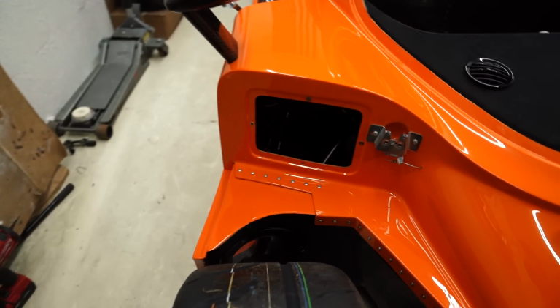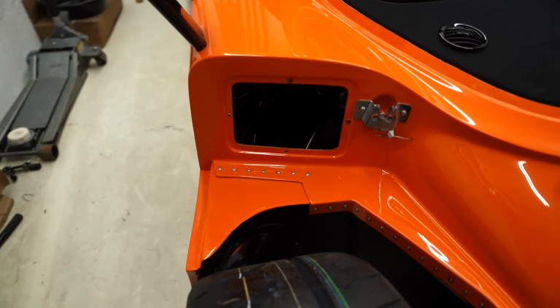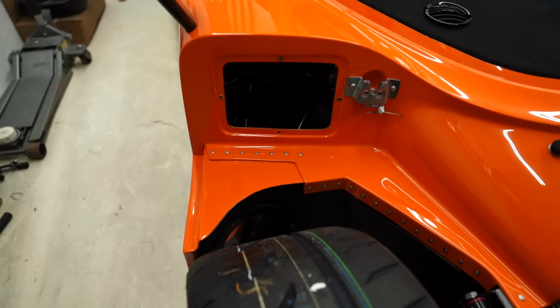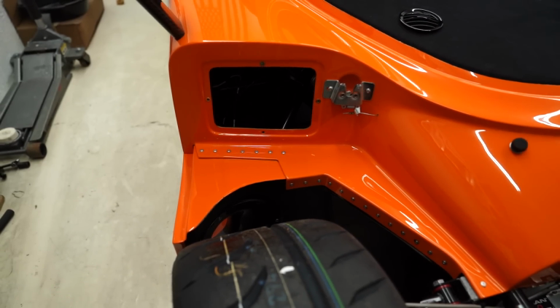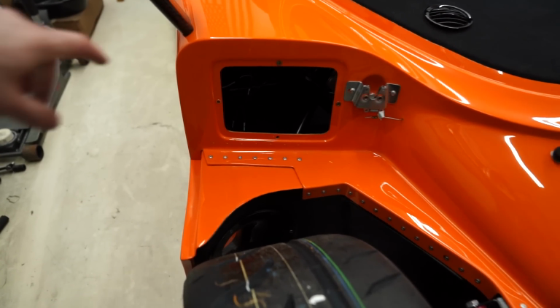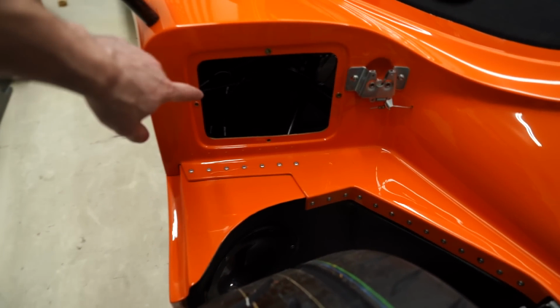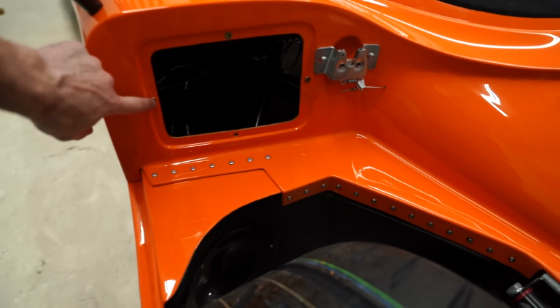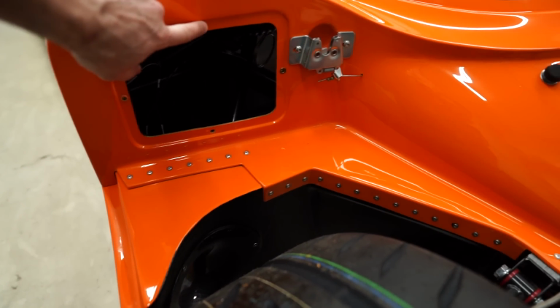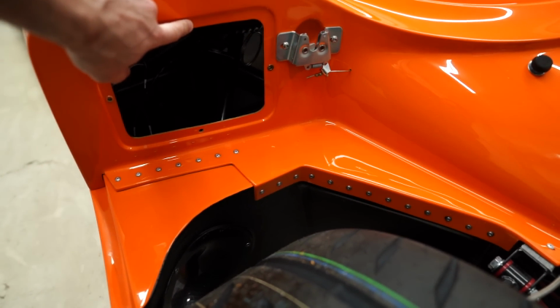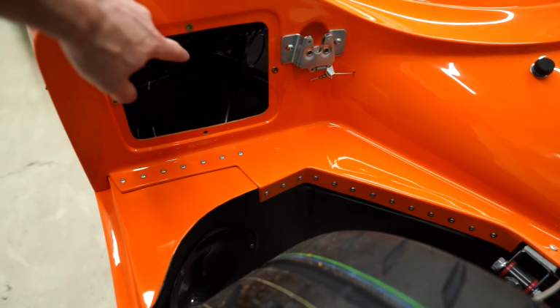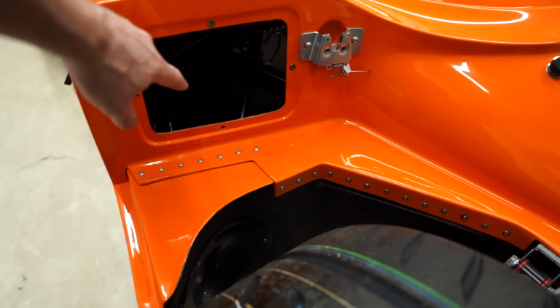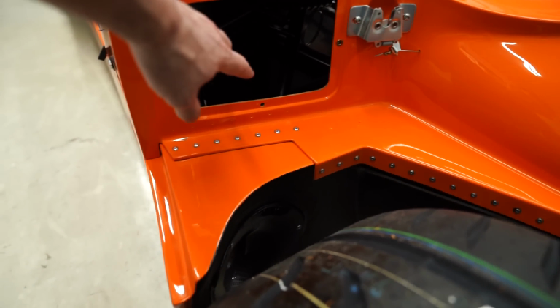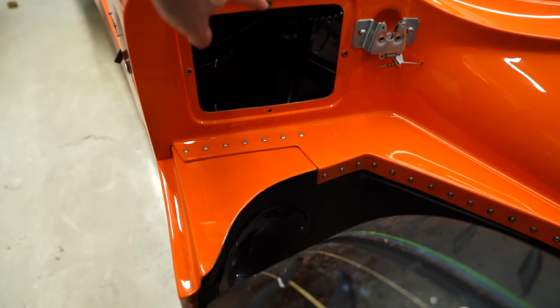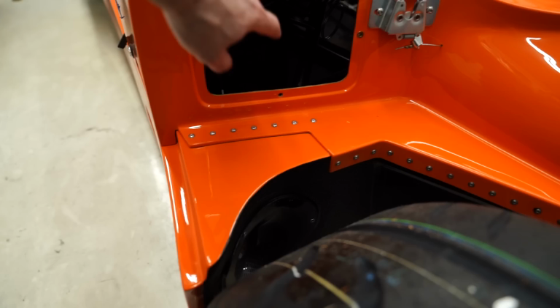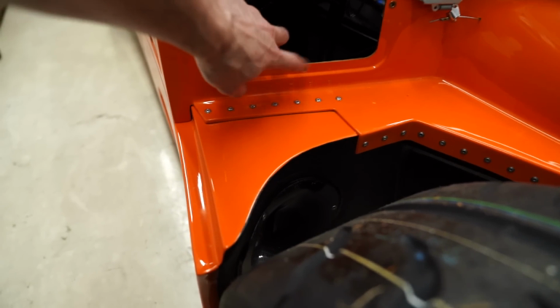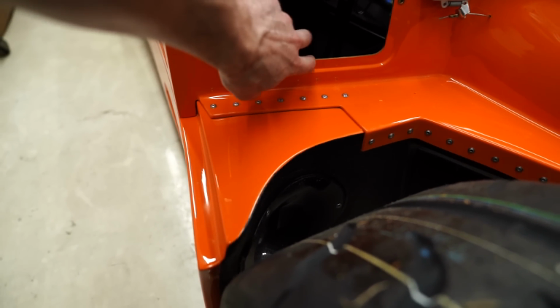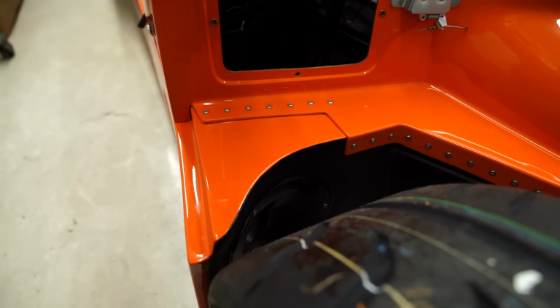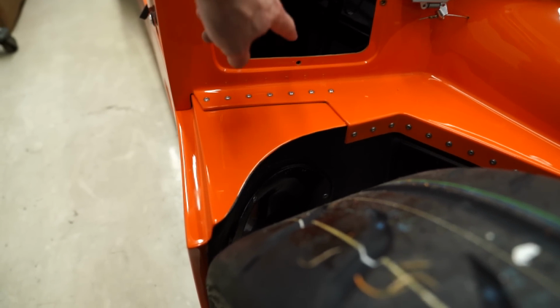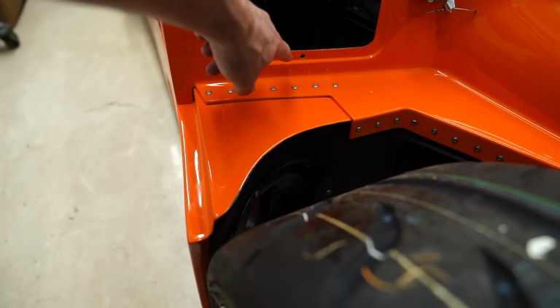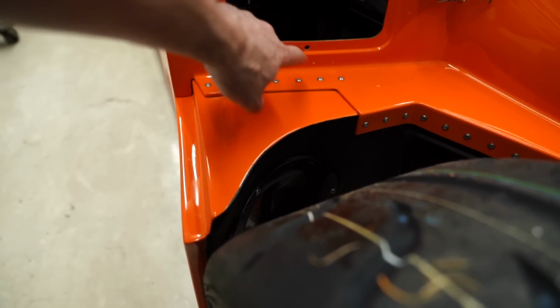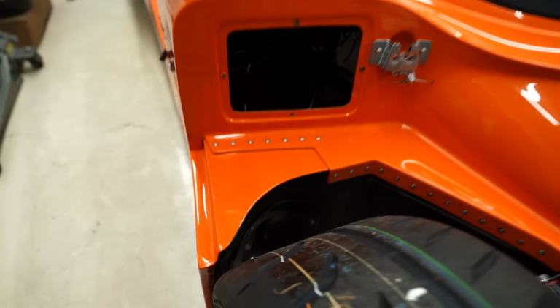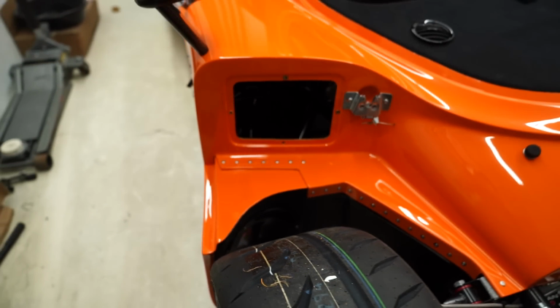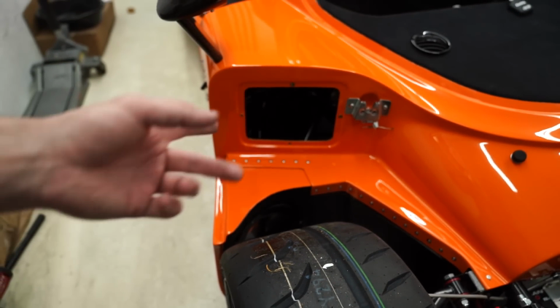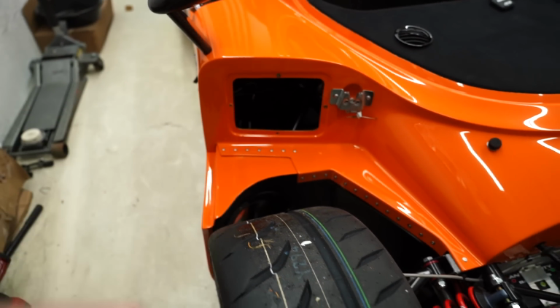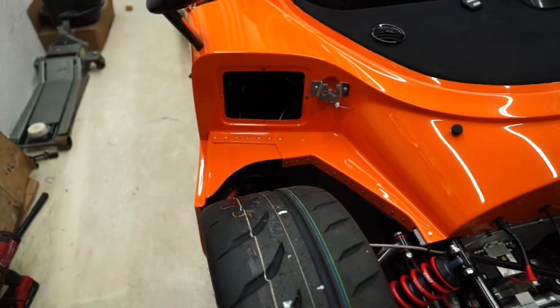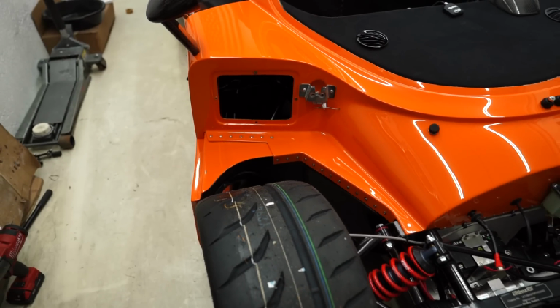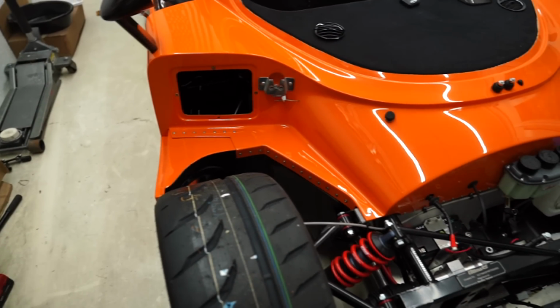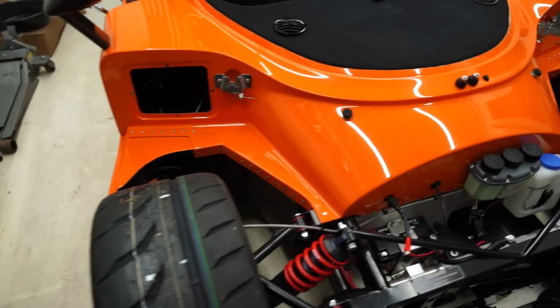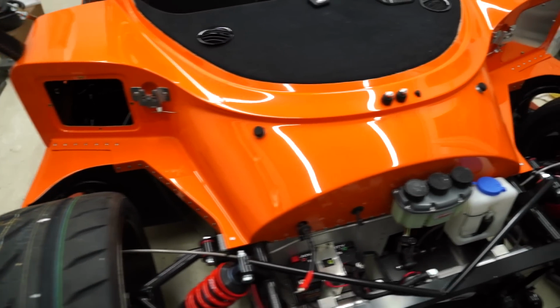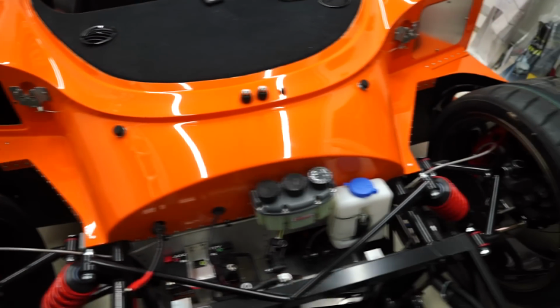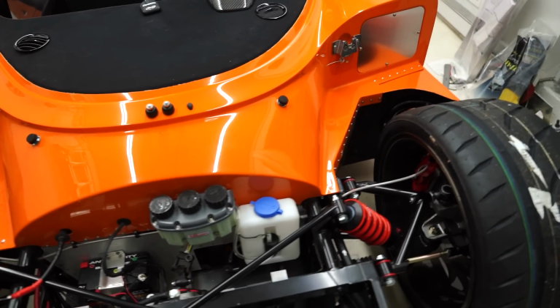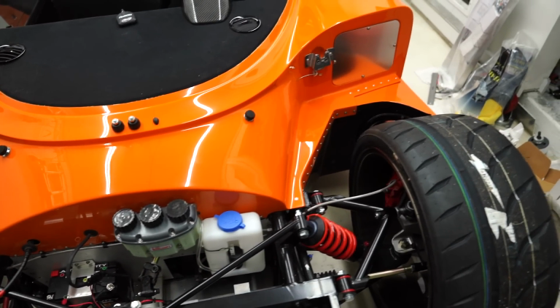There weren't rivet nuts for this particular plate — these are M5 — and I ran out of rivet nuts, so I'm waiting to fix that plate. I had to order 100 of them on Amazon just to get one. Such is life.